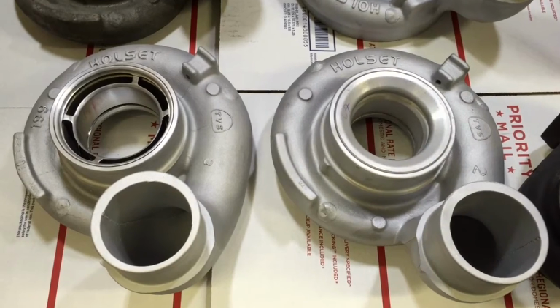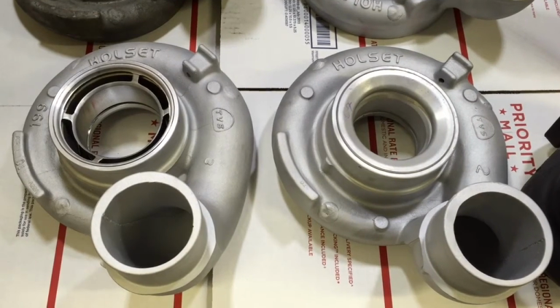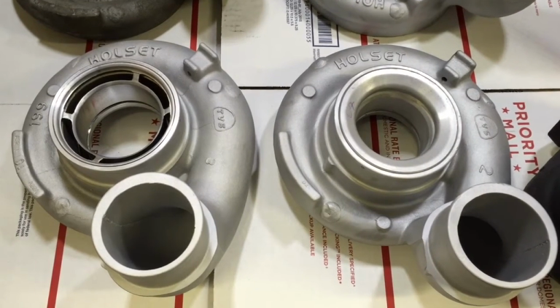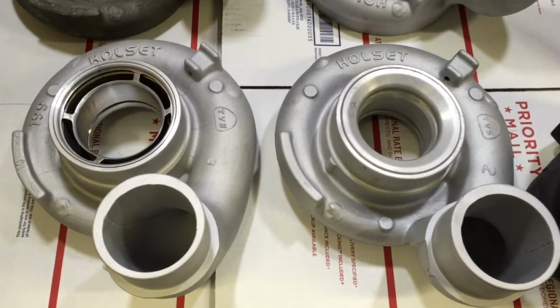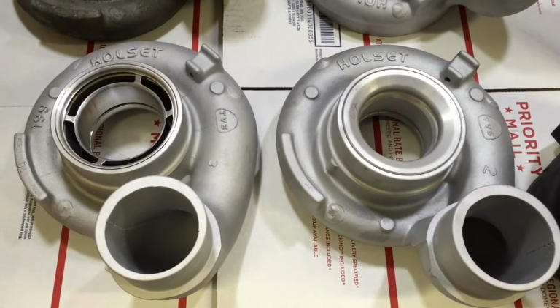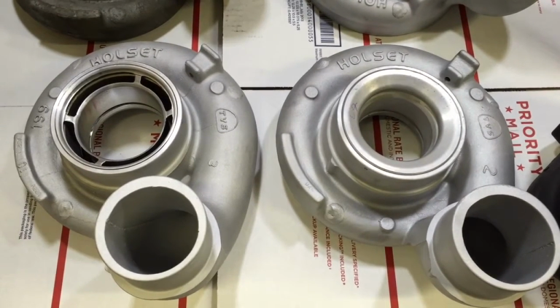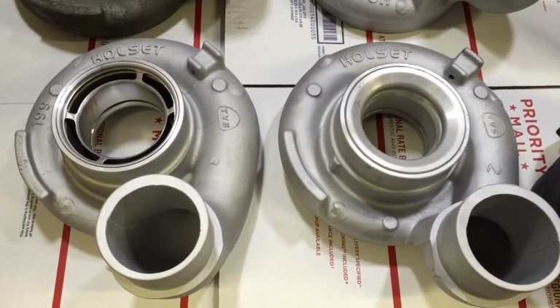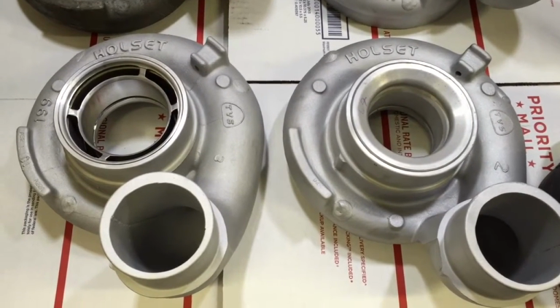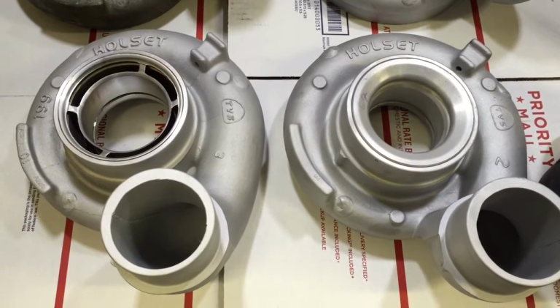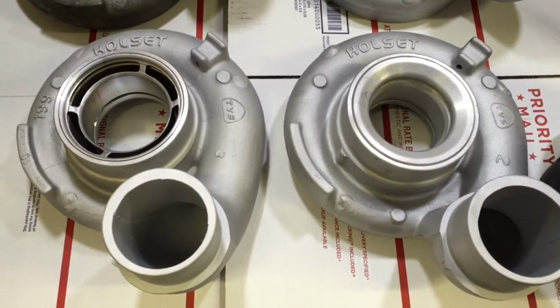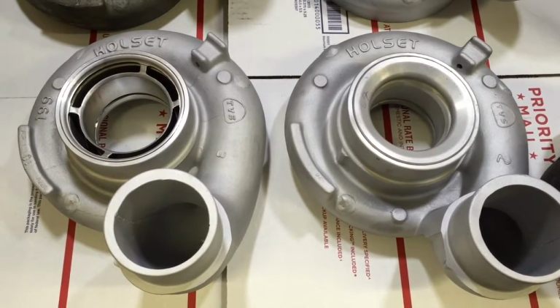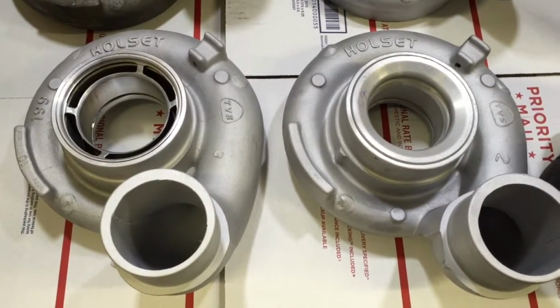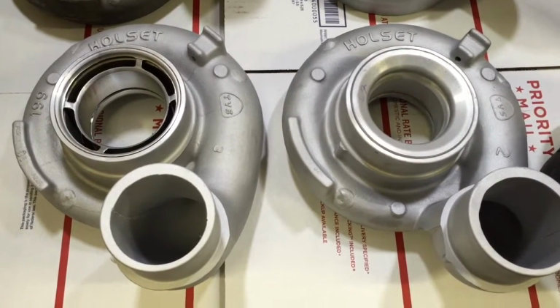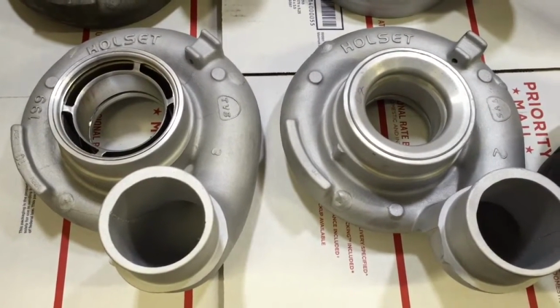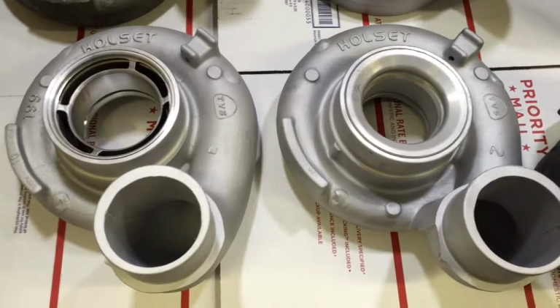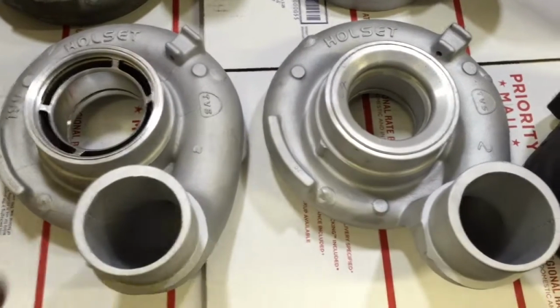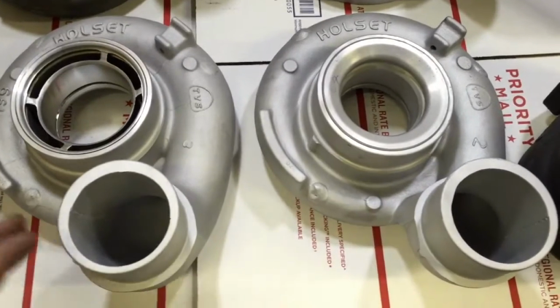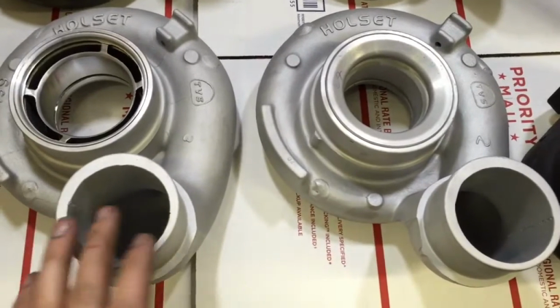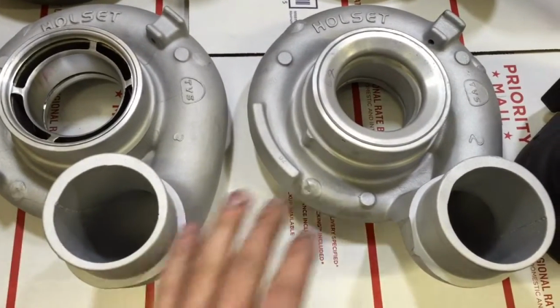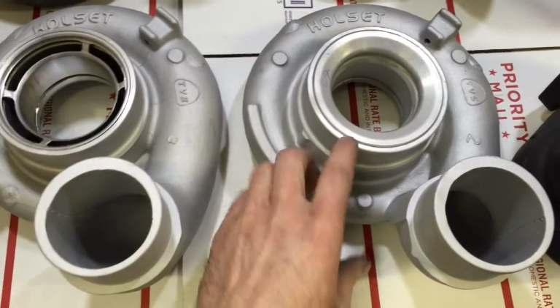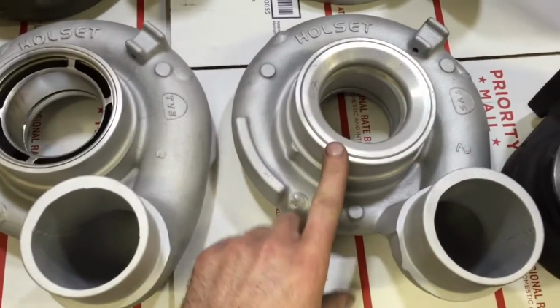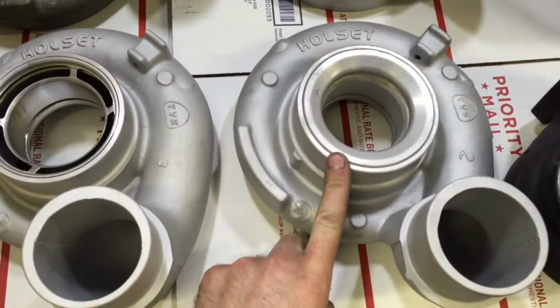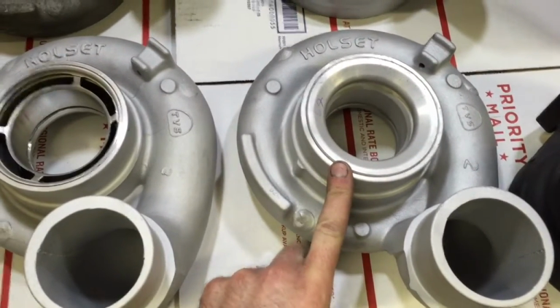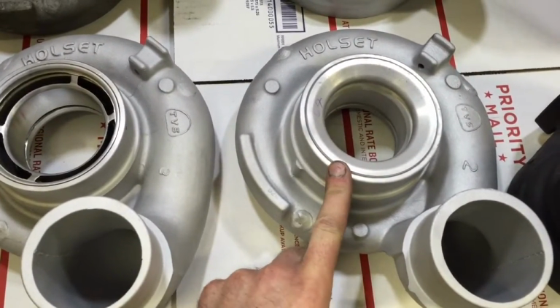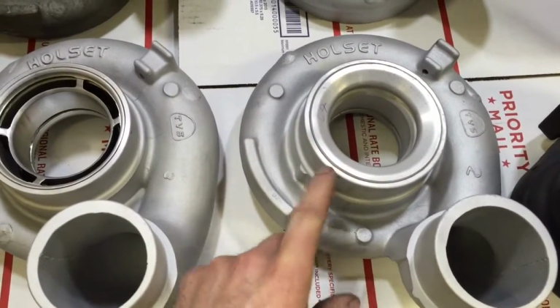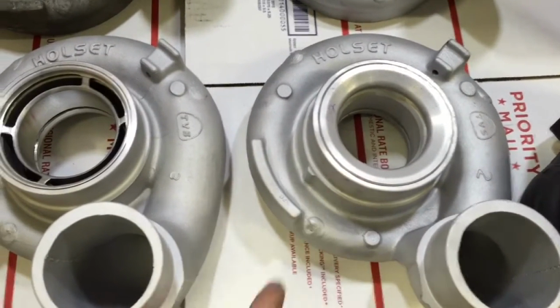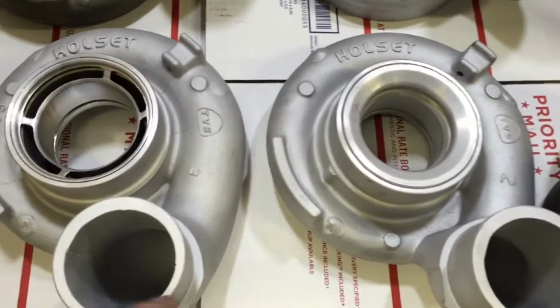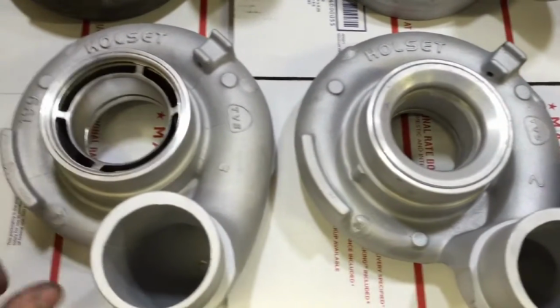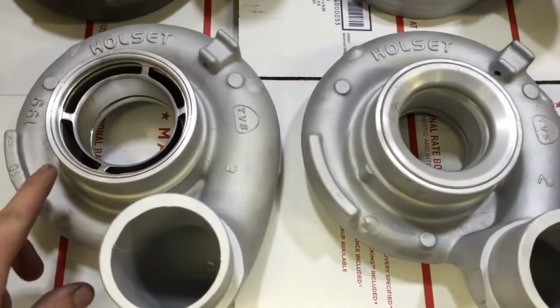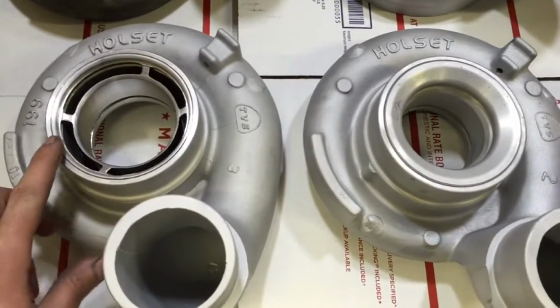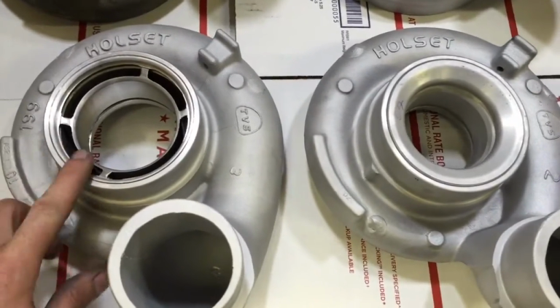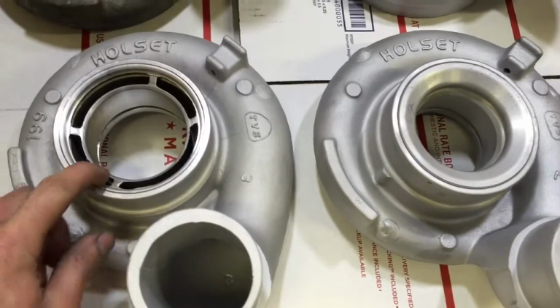In this video, I'm going to show you the machining process of the HE351VE compressor housing to the 67mm.